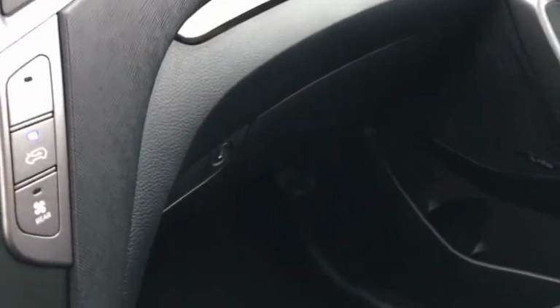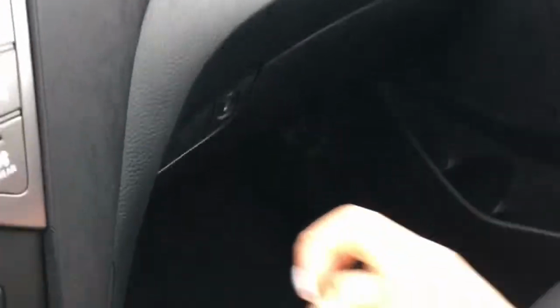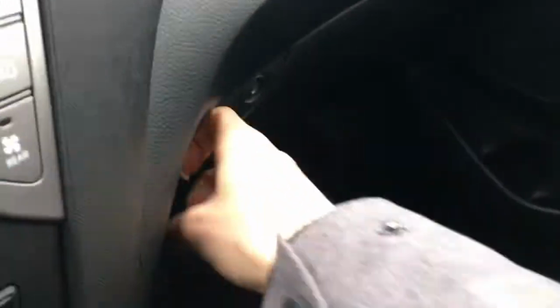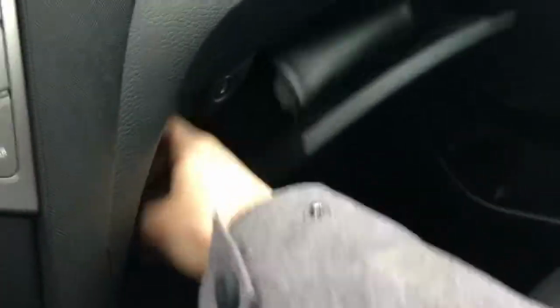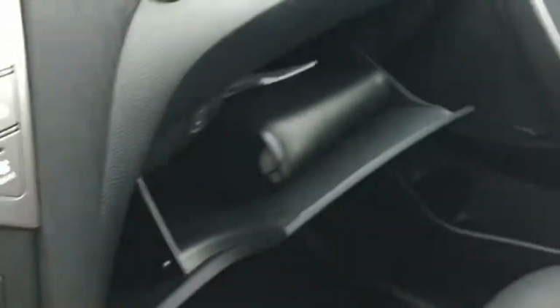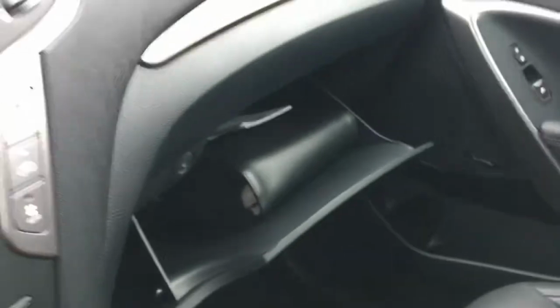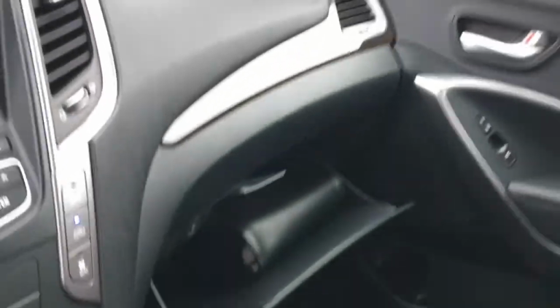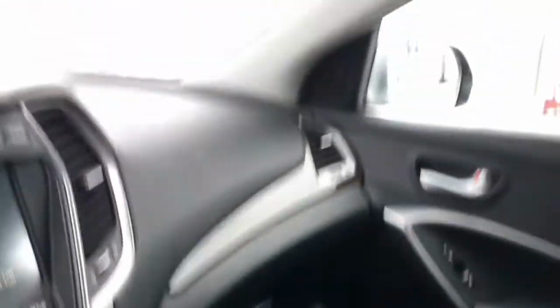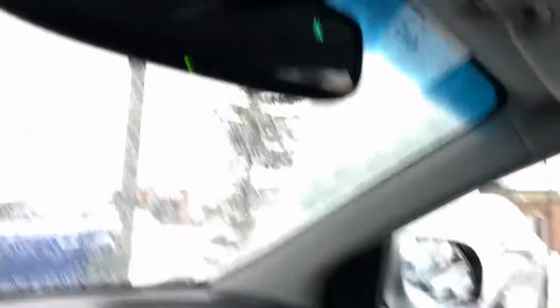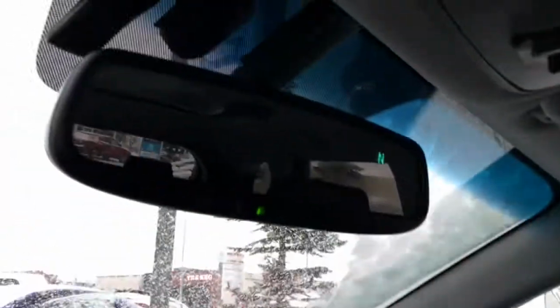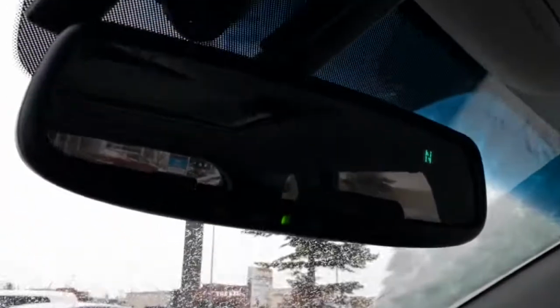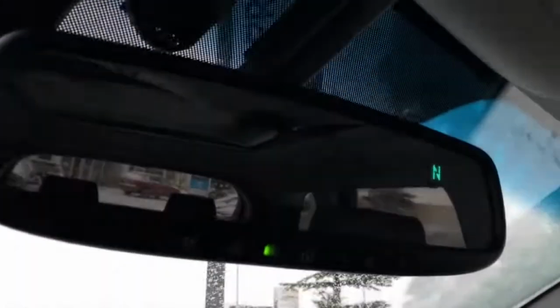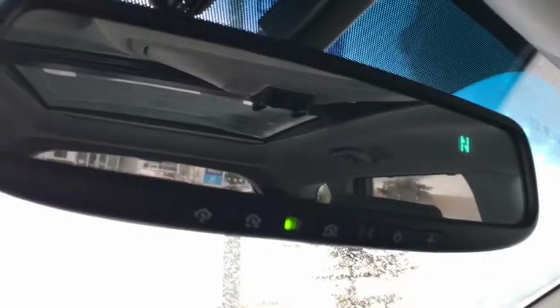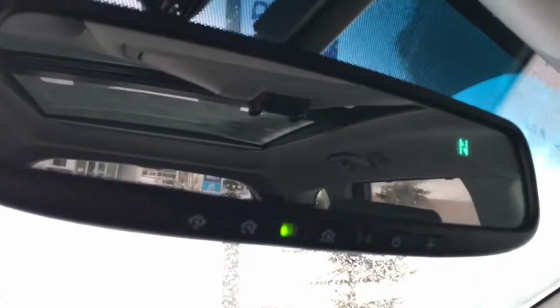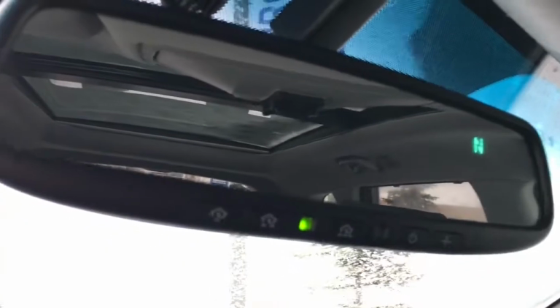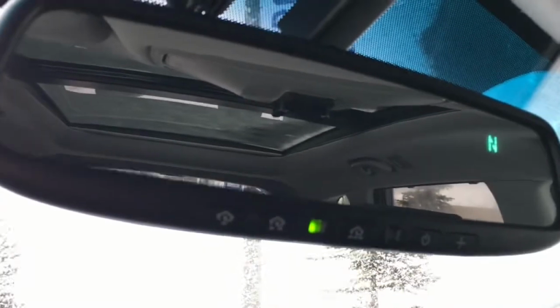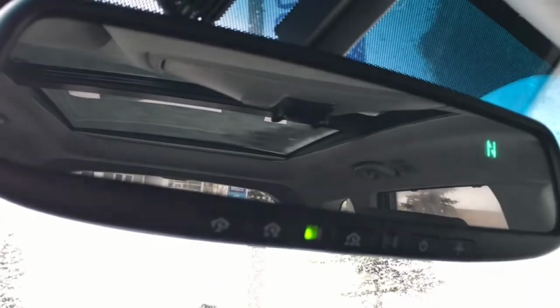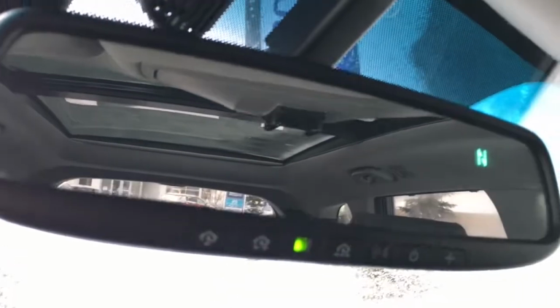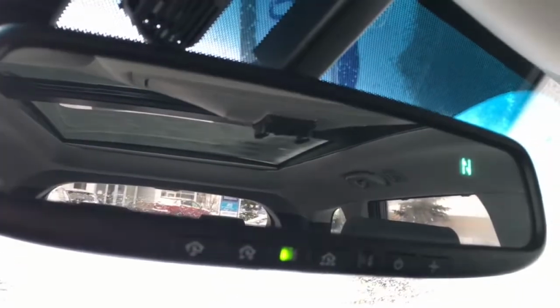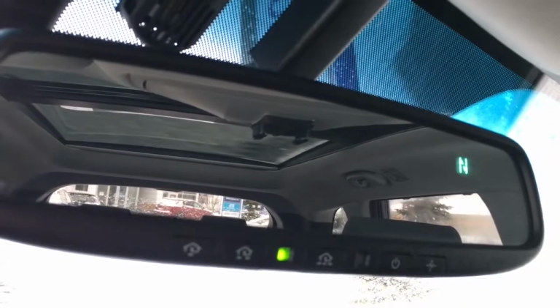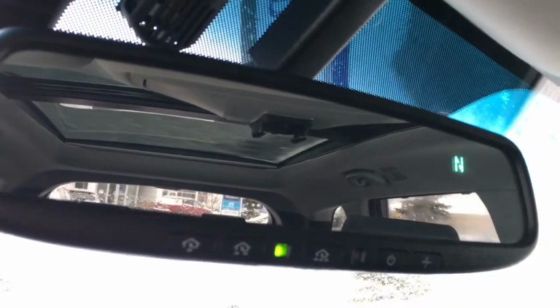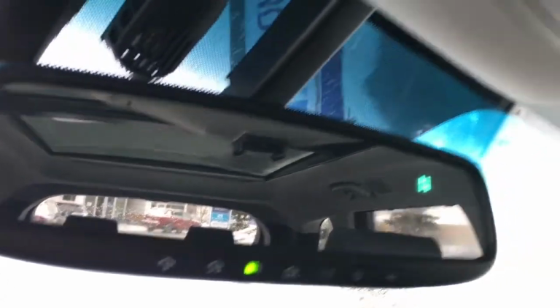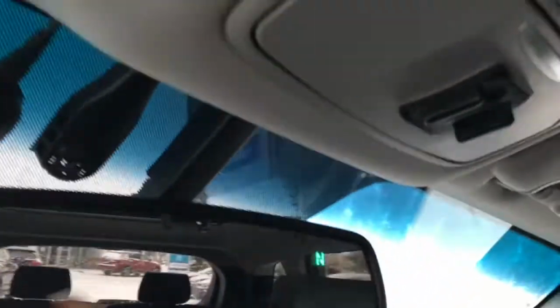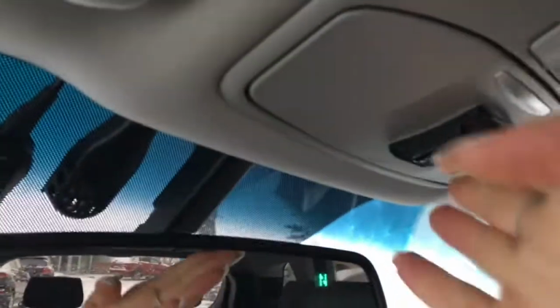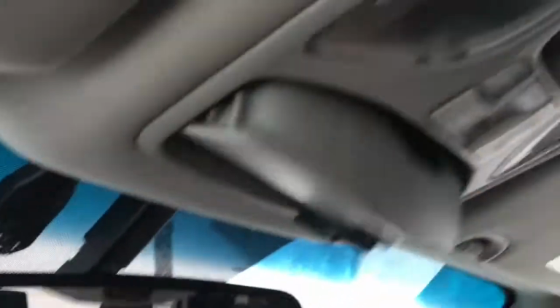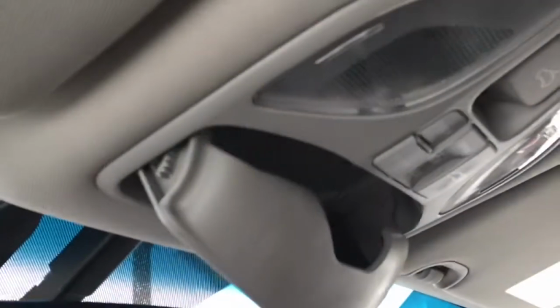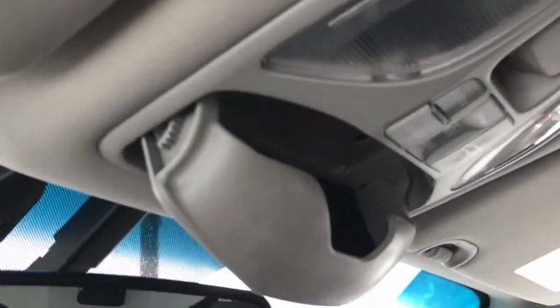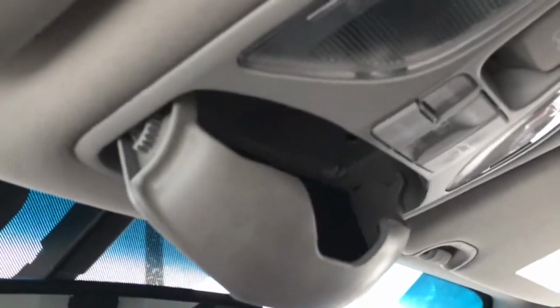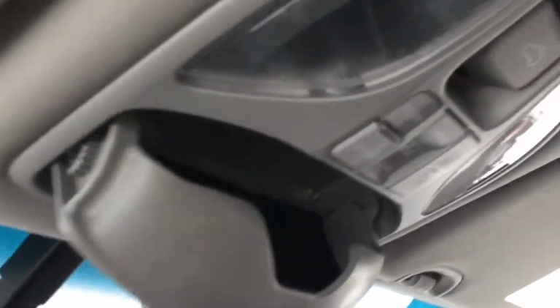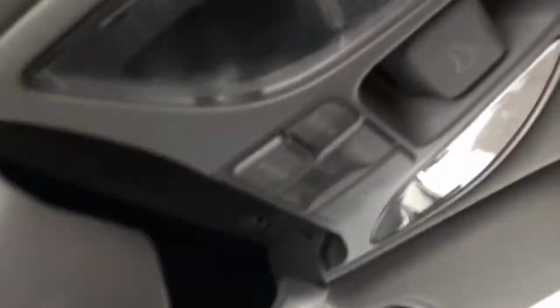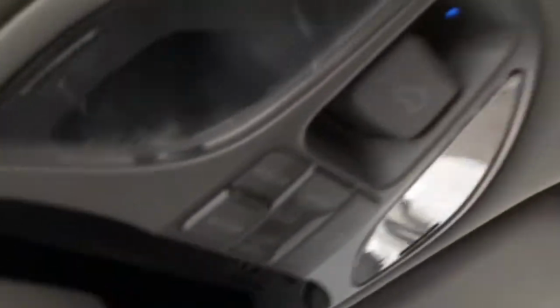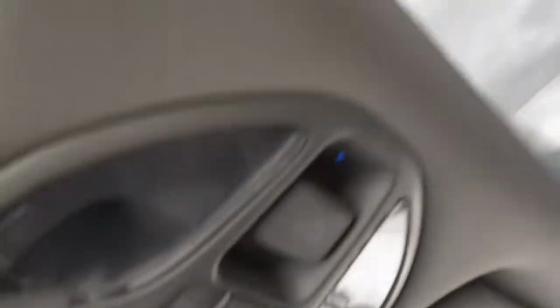Your owner's manual can be found in the glove box. On your rearview mirror you've got the HomeLink system, which allows you to sync your garage door. You'll also find storage for your sunglasses along with your sunroof controls.